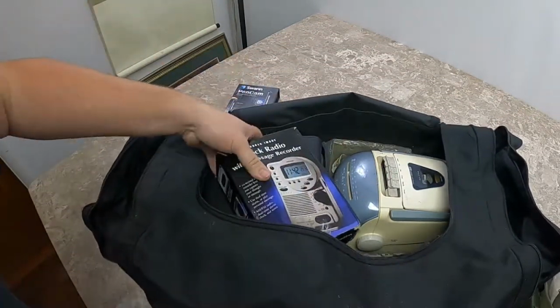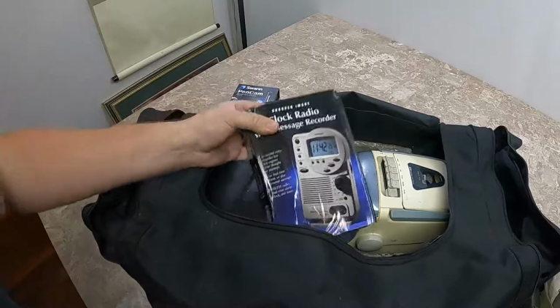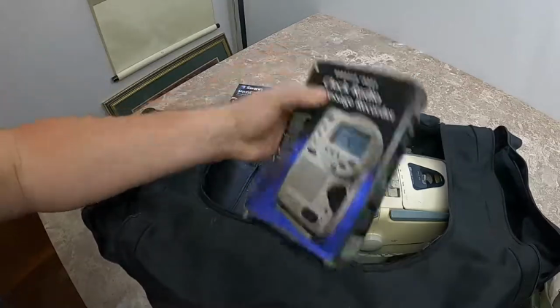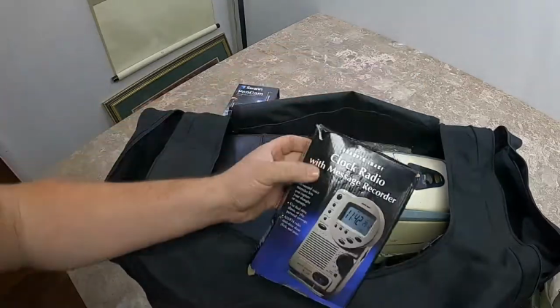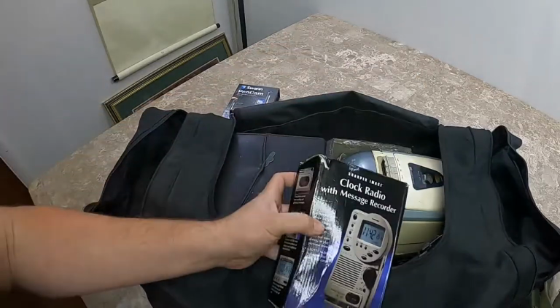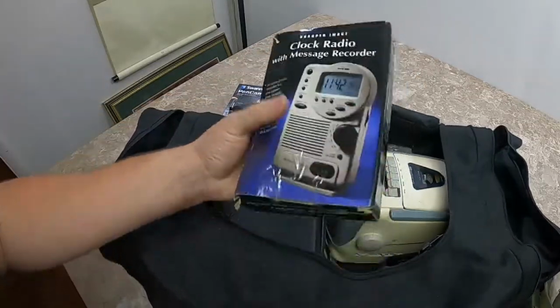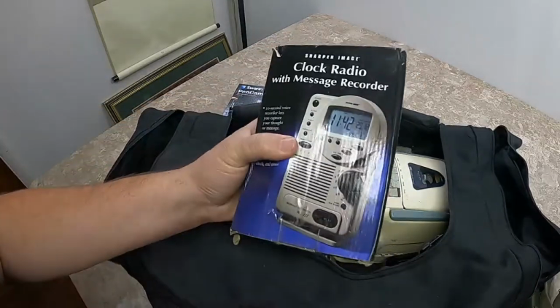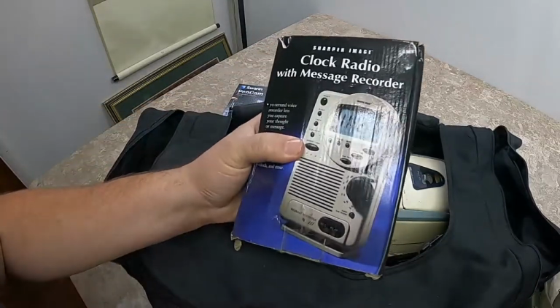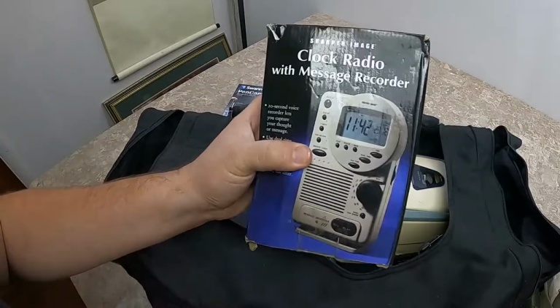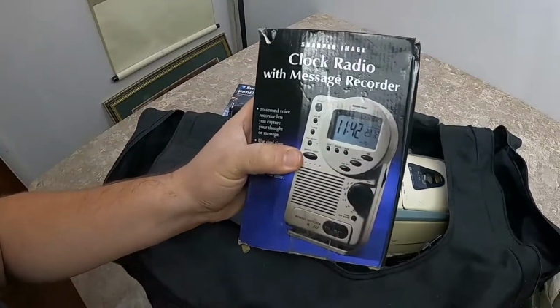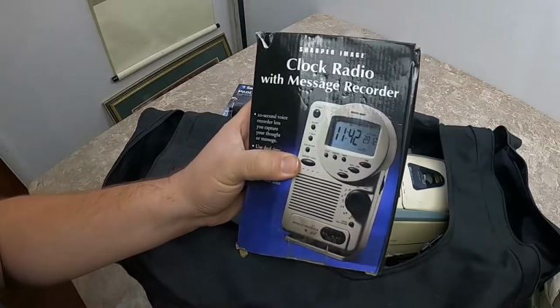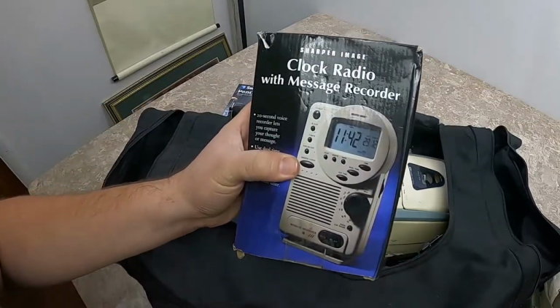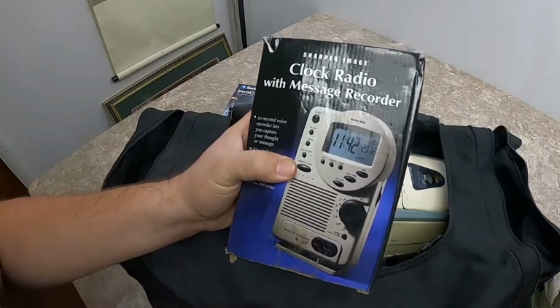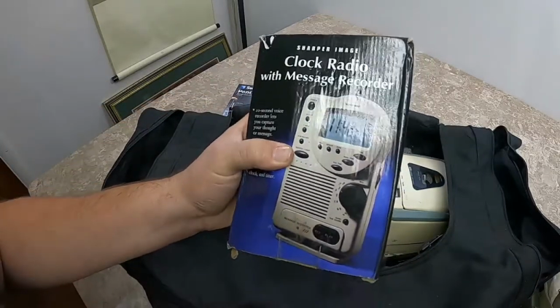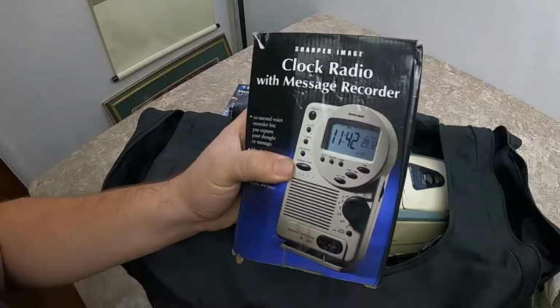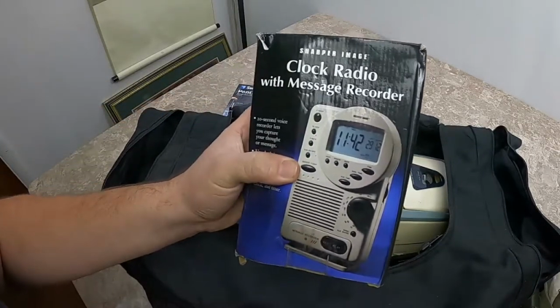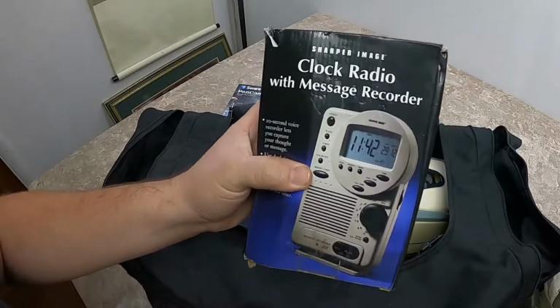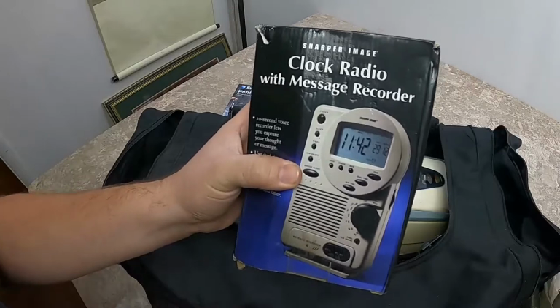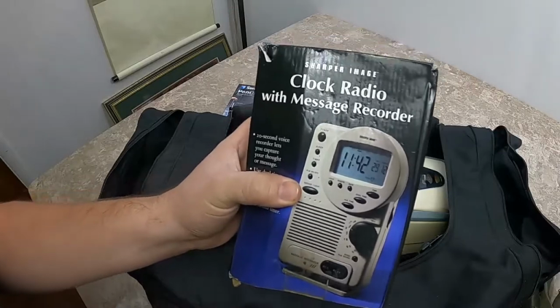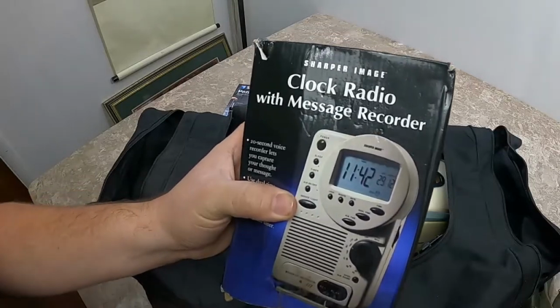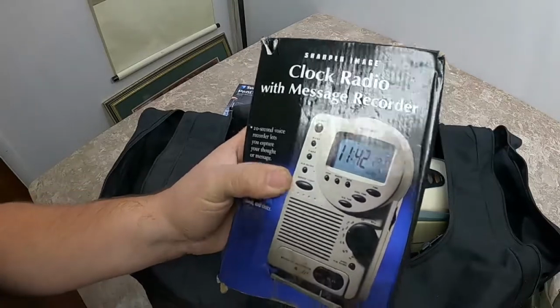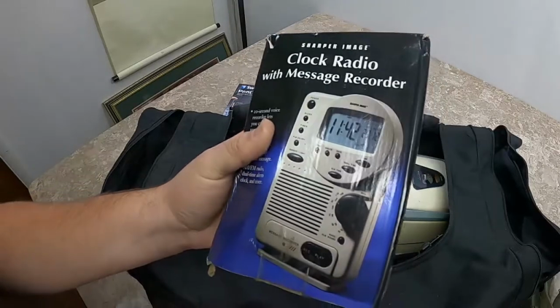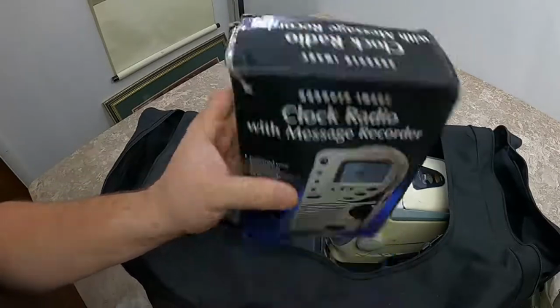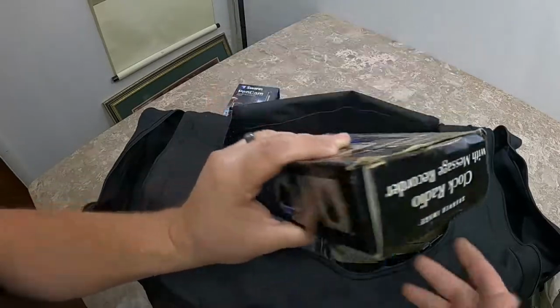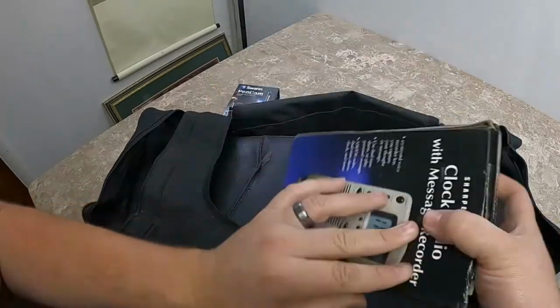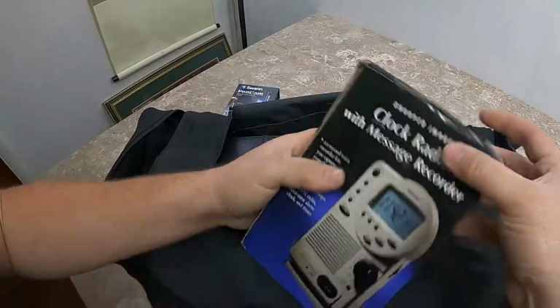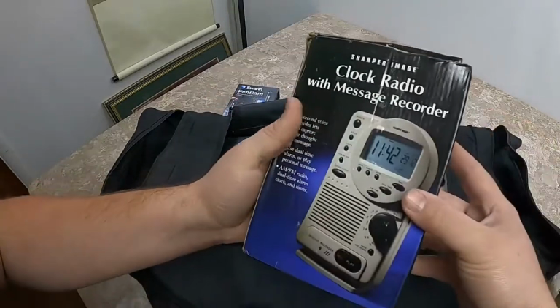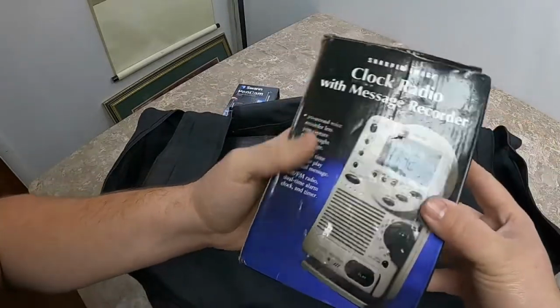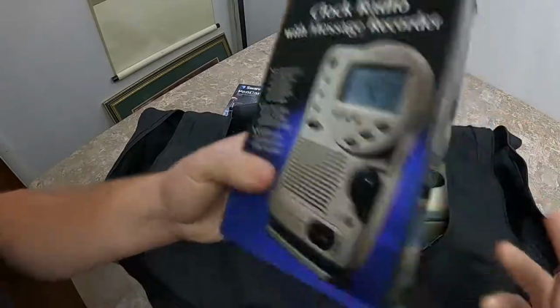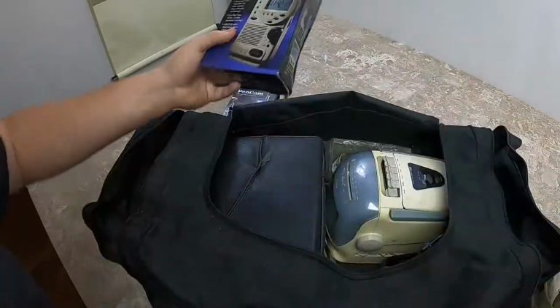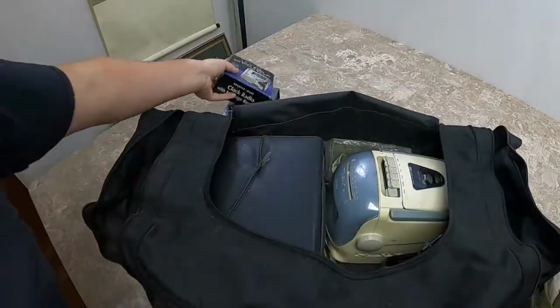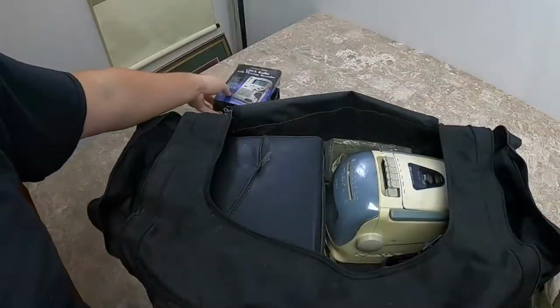We have a clock radio with a message recorder. Old school stuff.